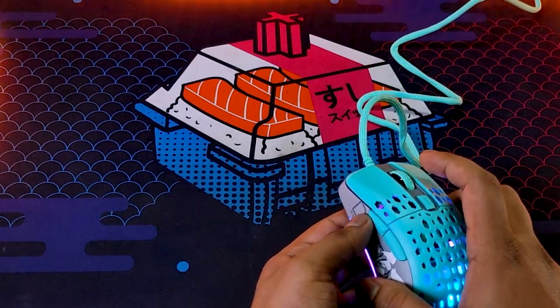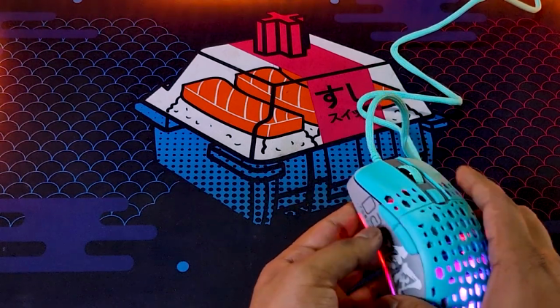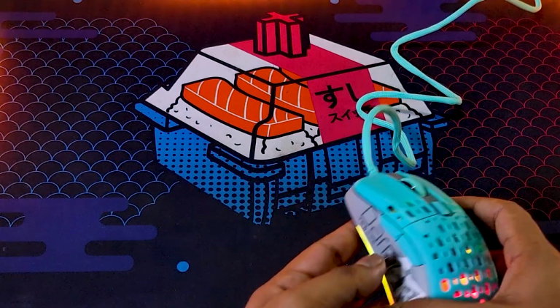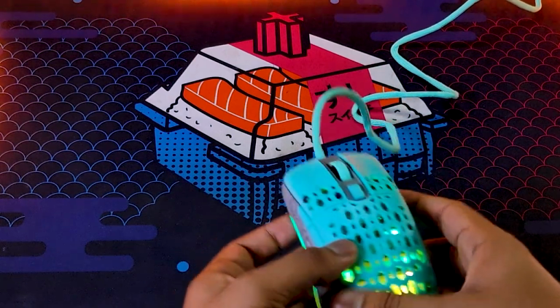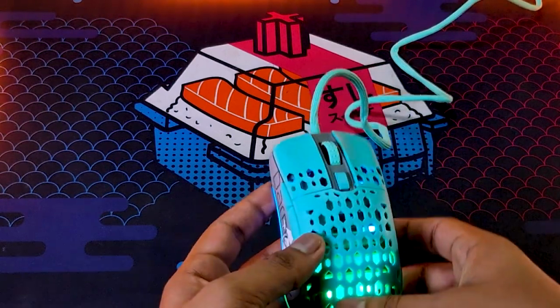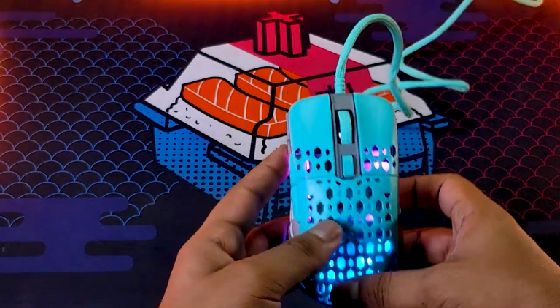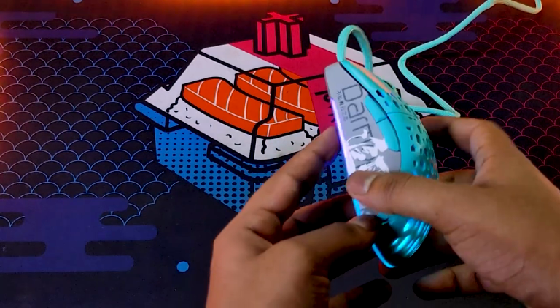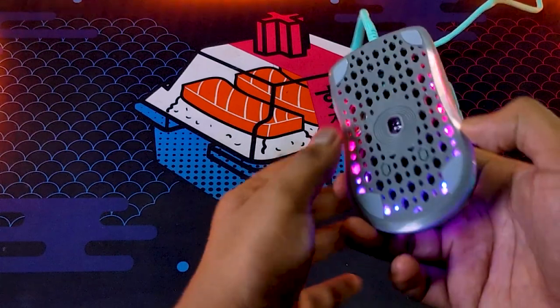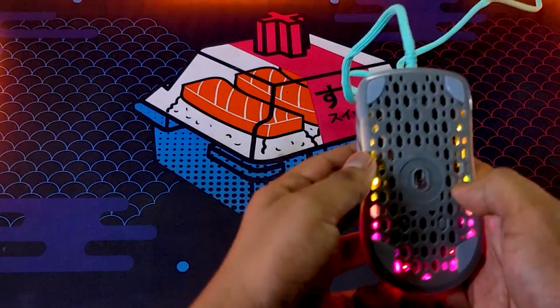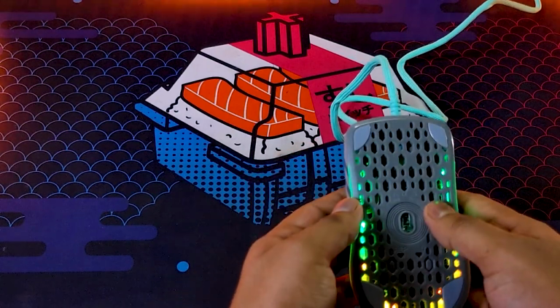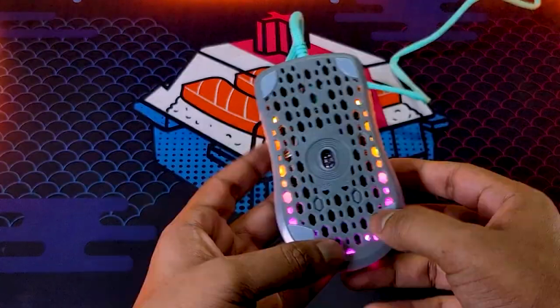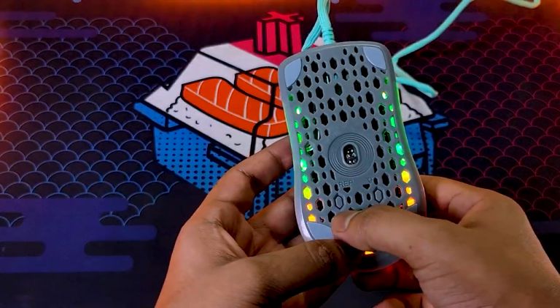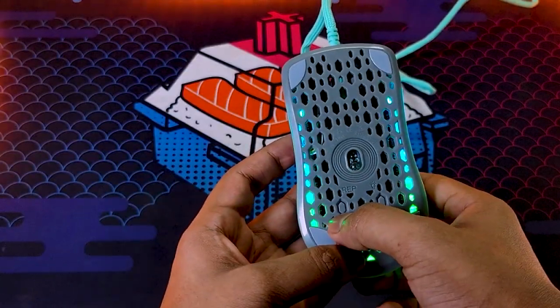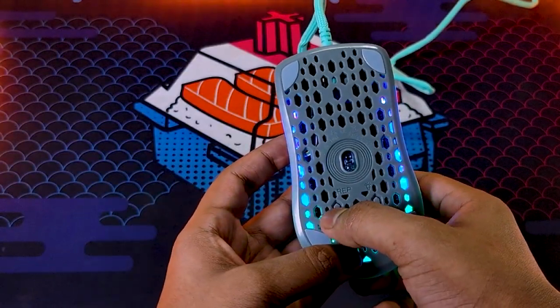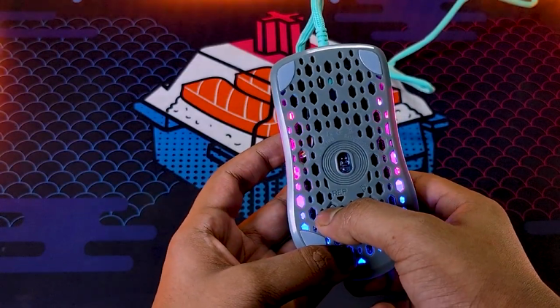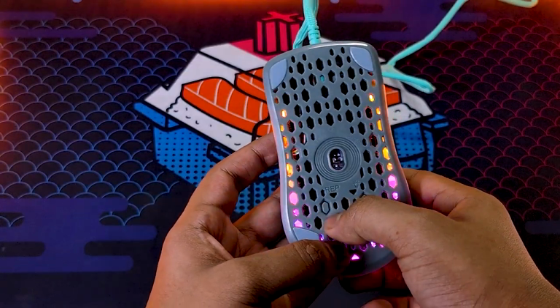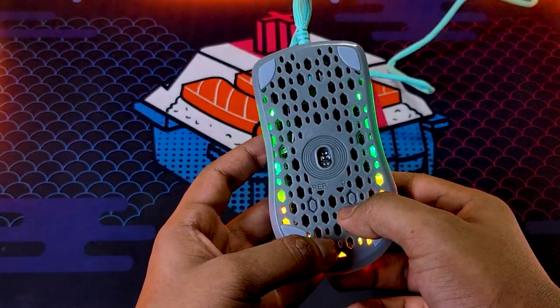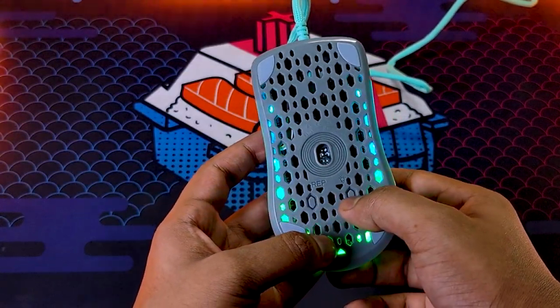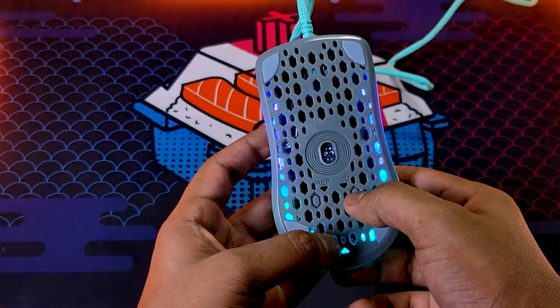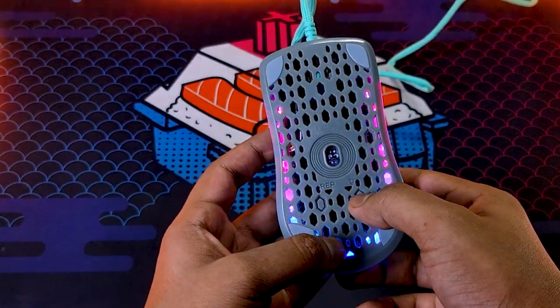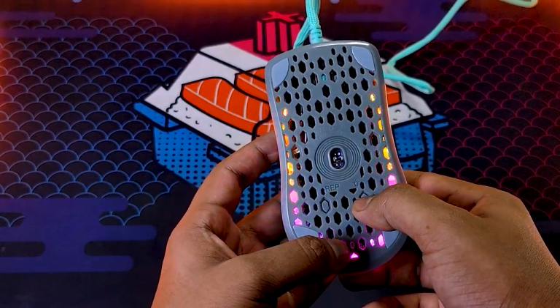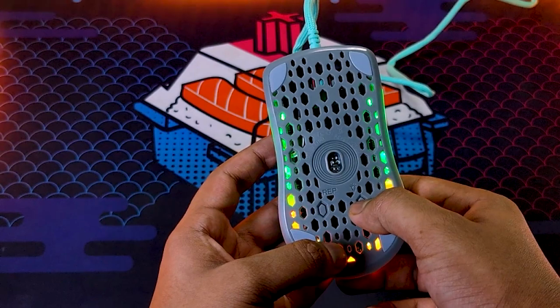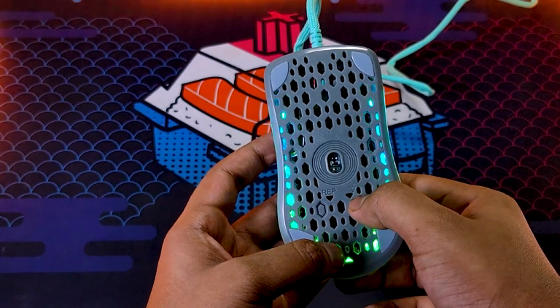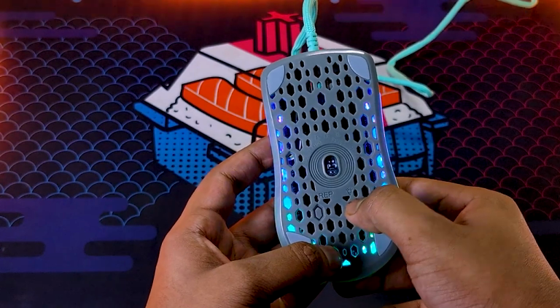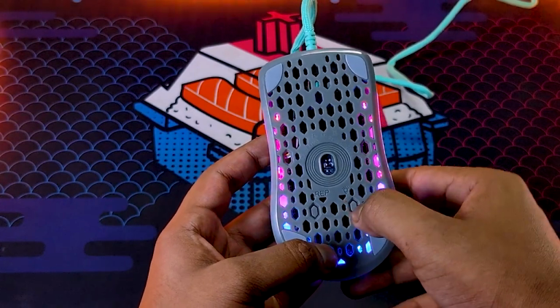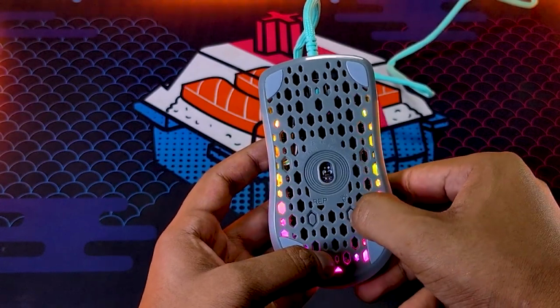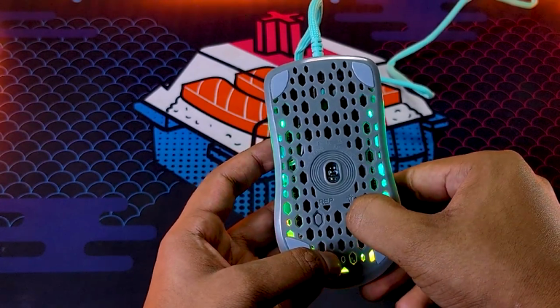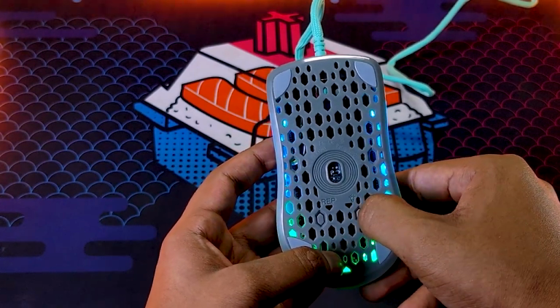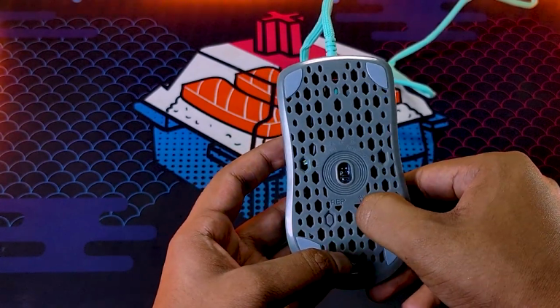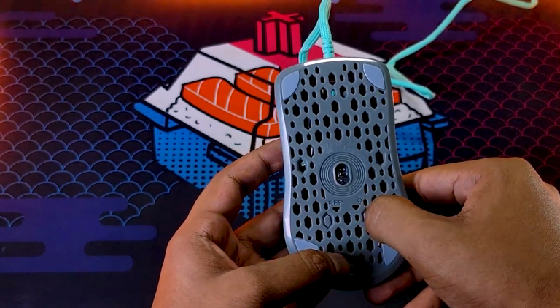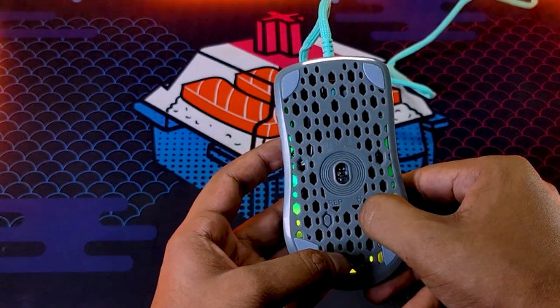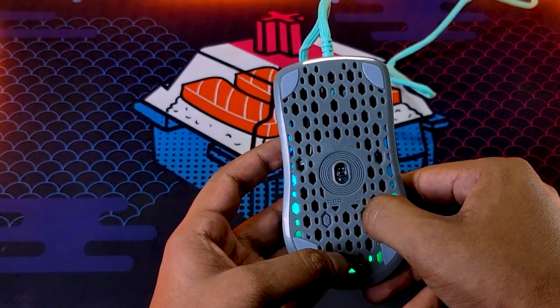Let's see the mouse's back panel. The right-side button on the back can help cycle through RGB modes, as you can see.